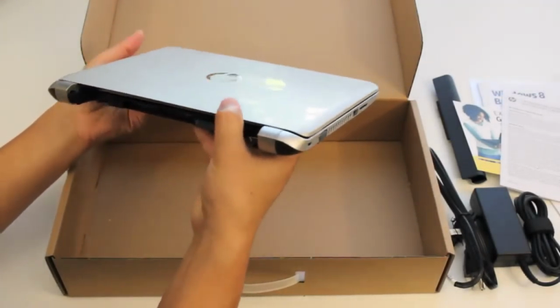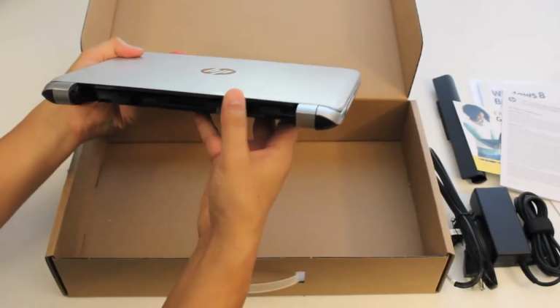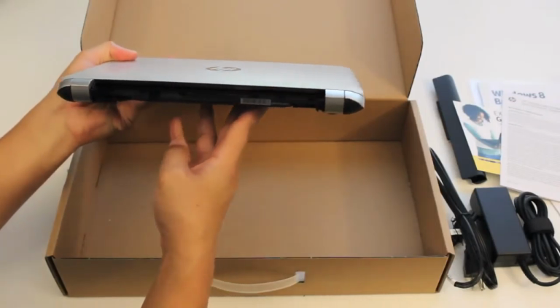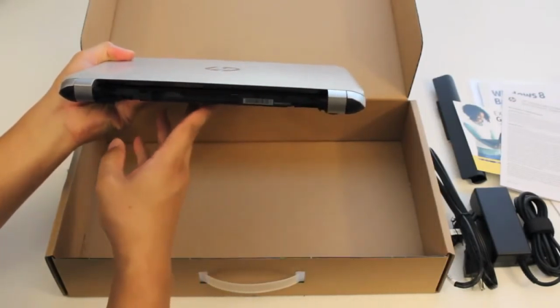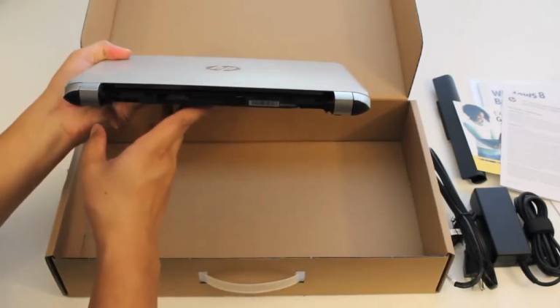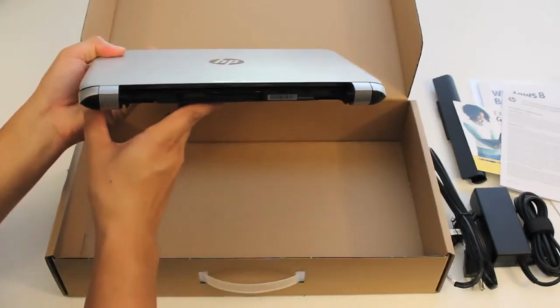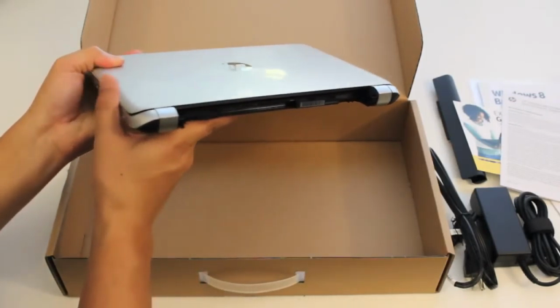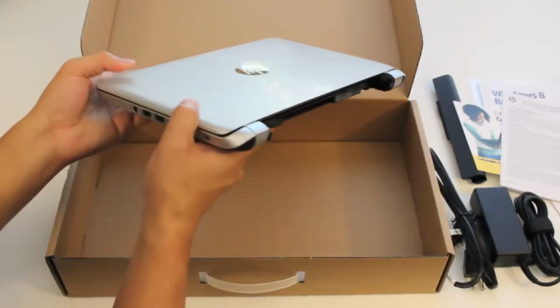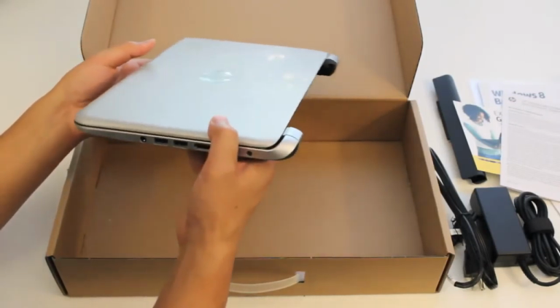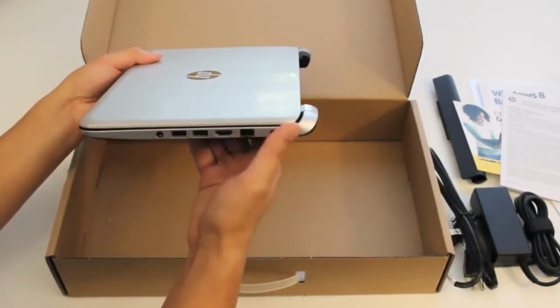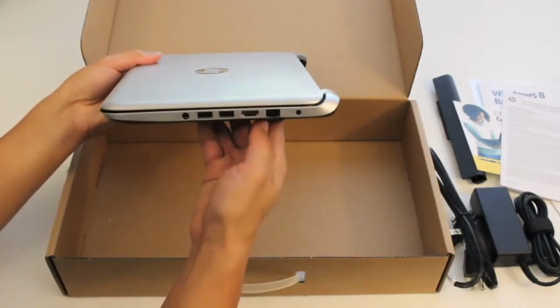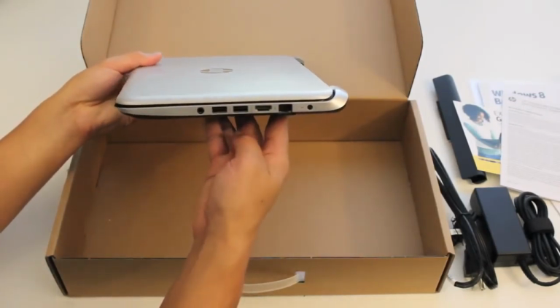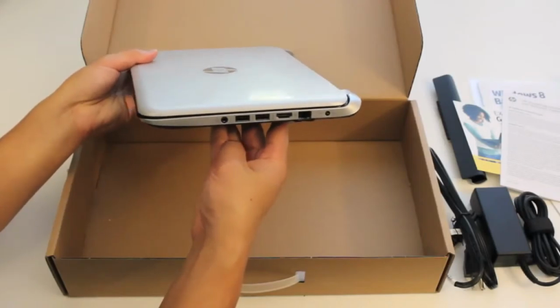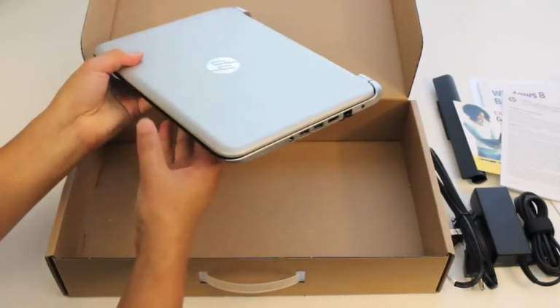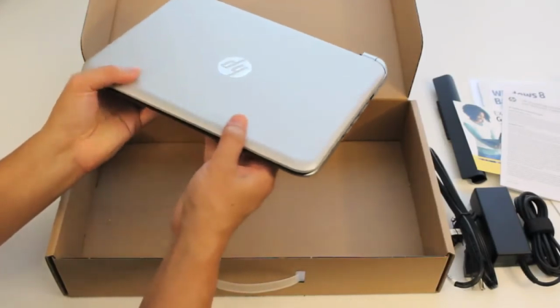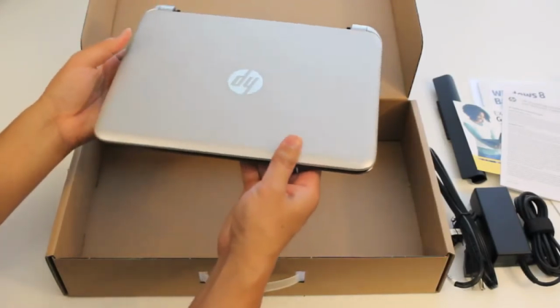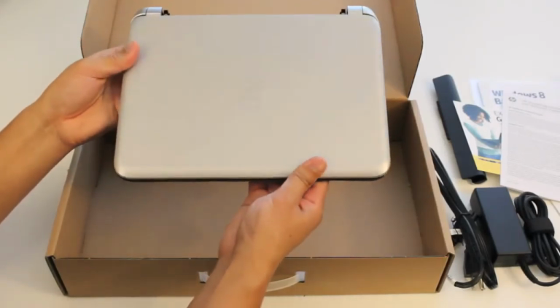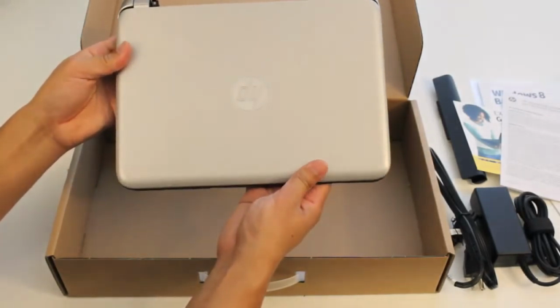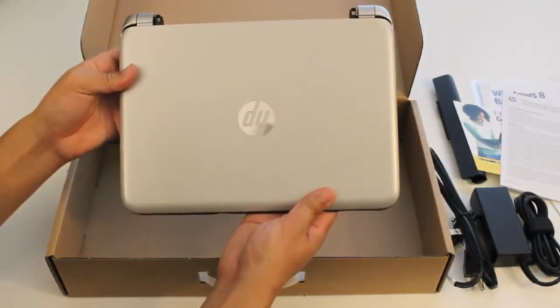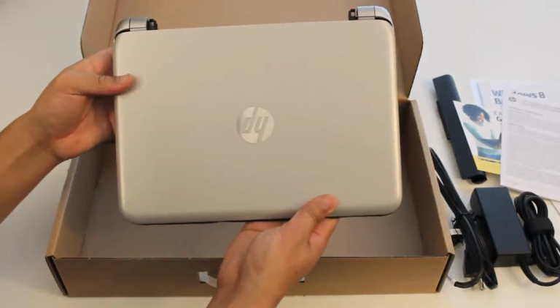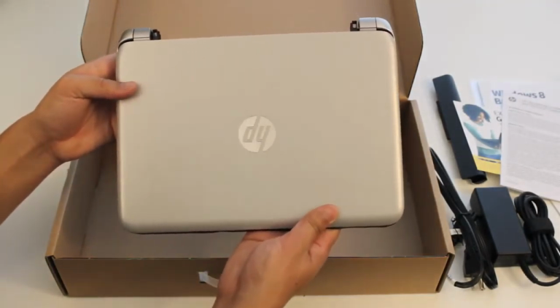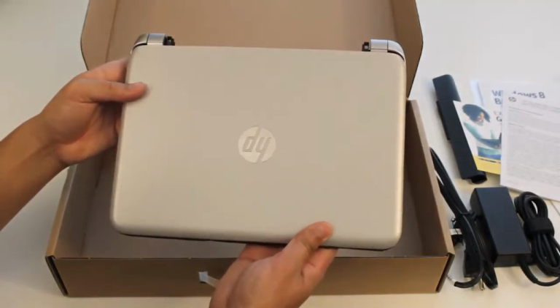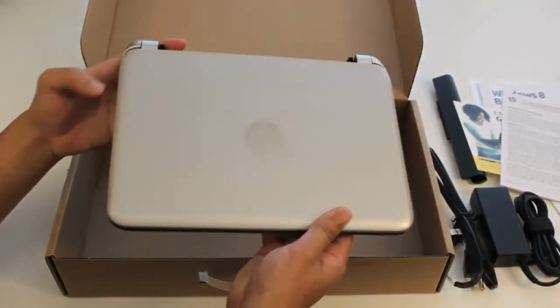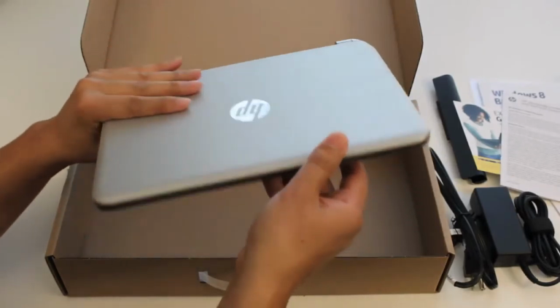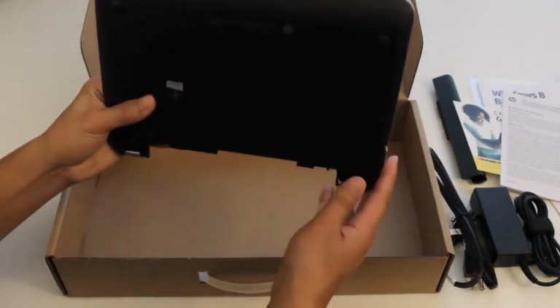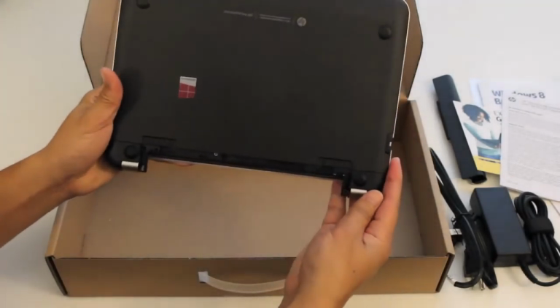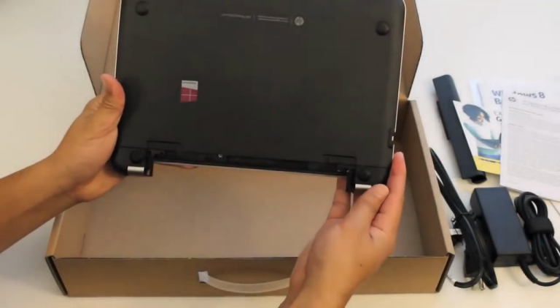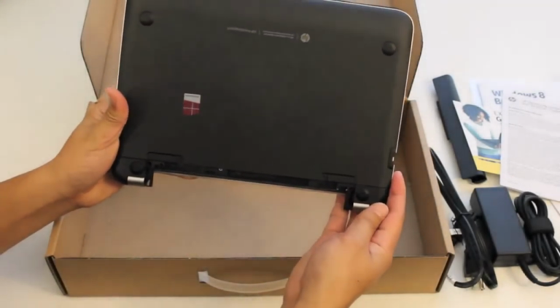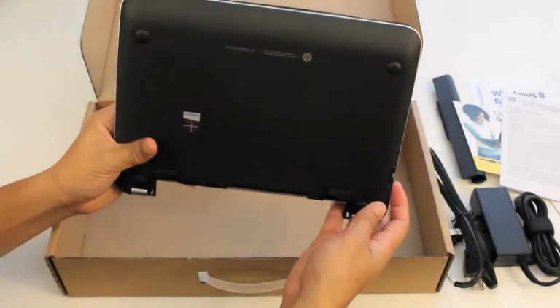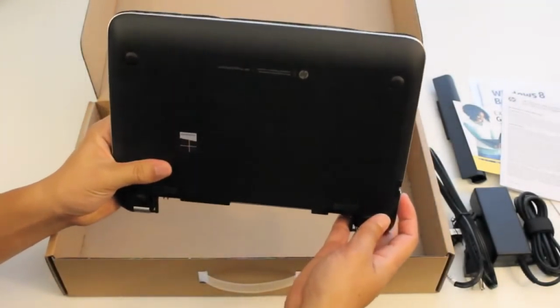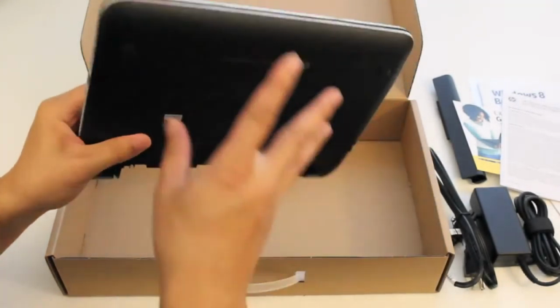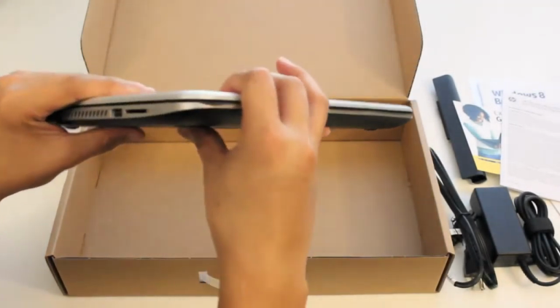Here's the back side where the battery pack goes, and the right side of the laptop. Here's the view of the top of the laptop and the bottom.